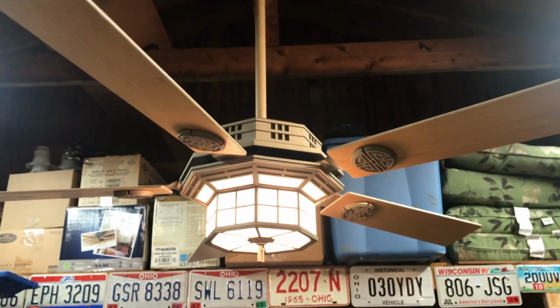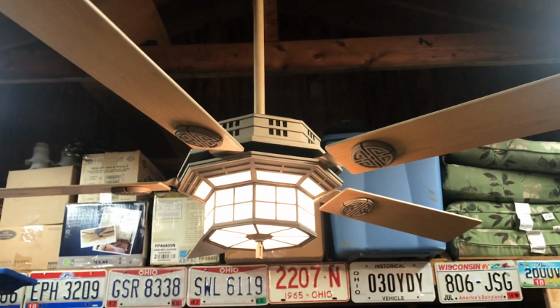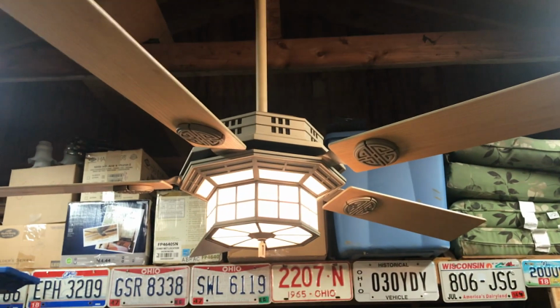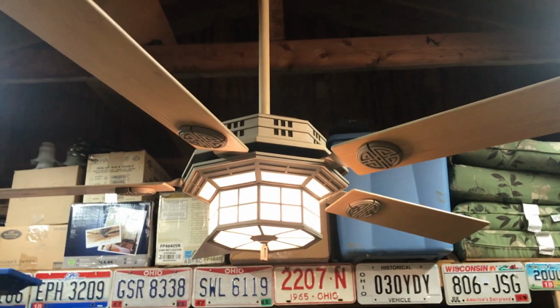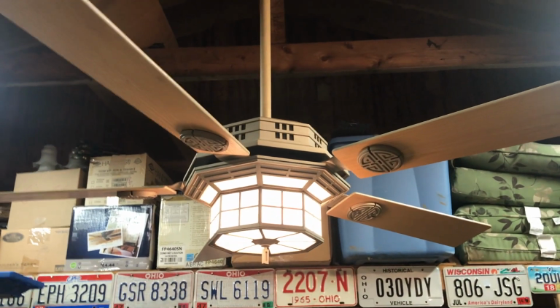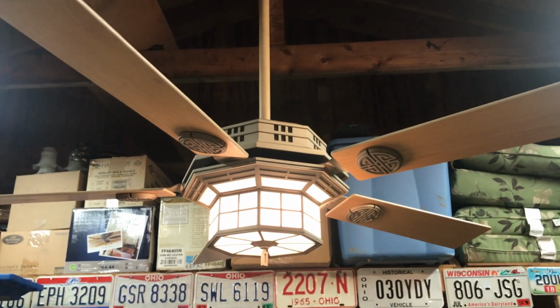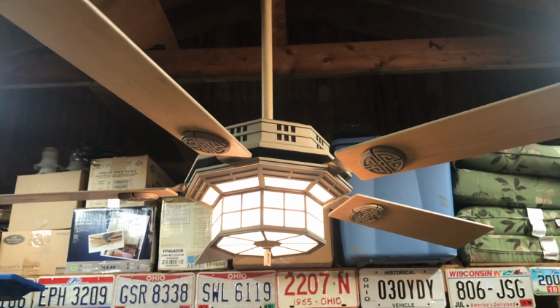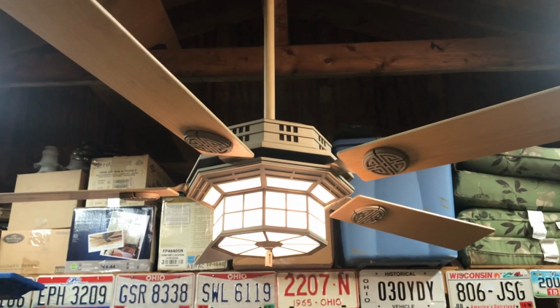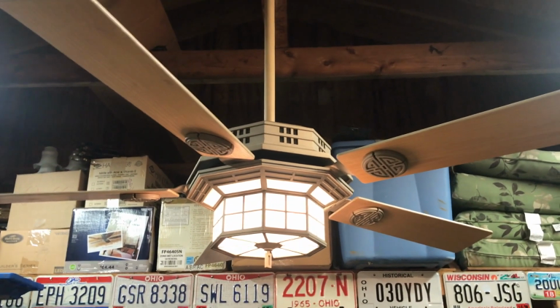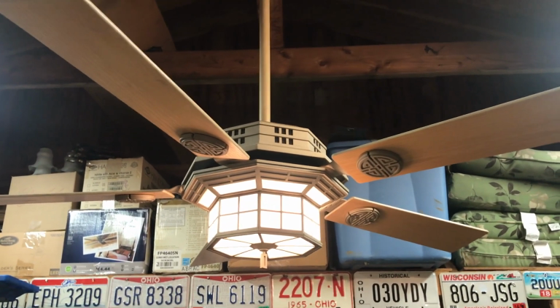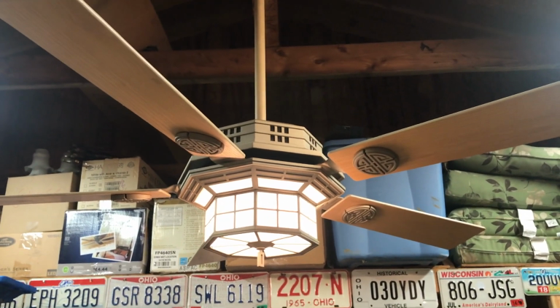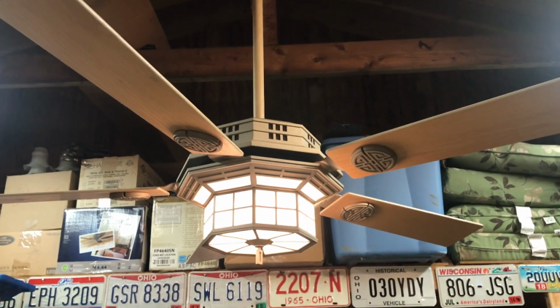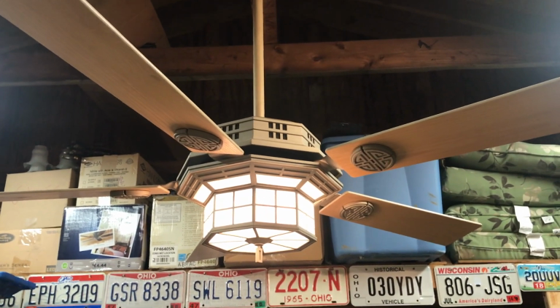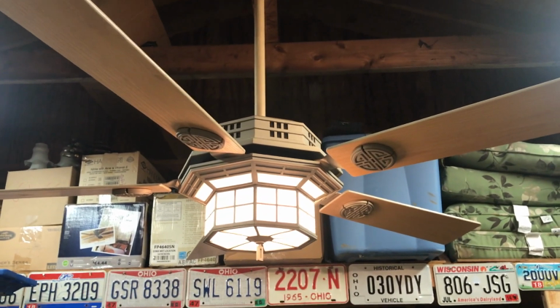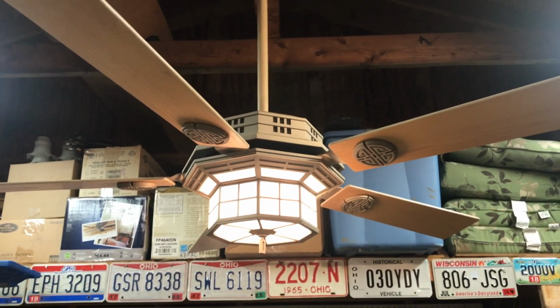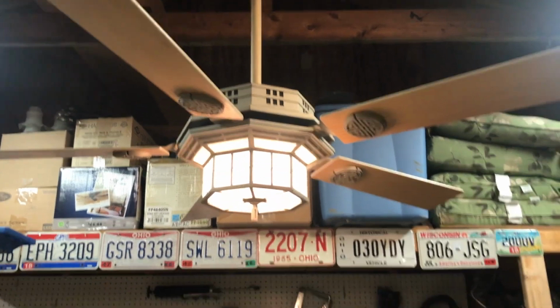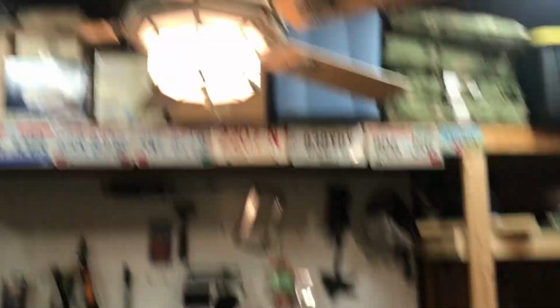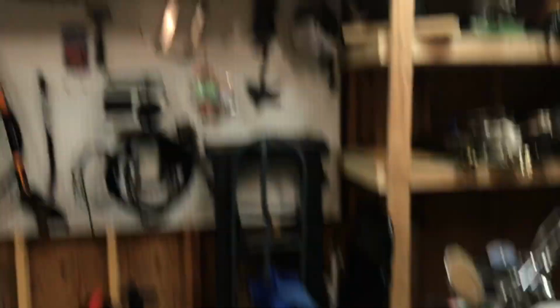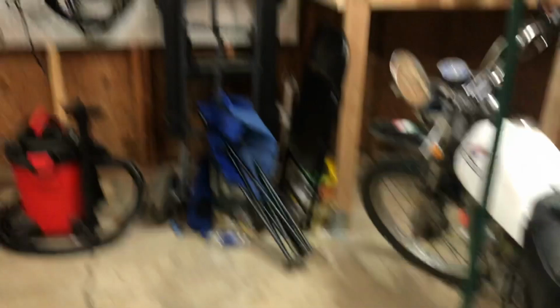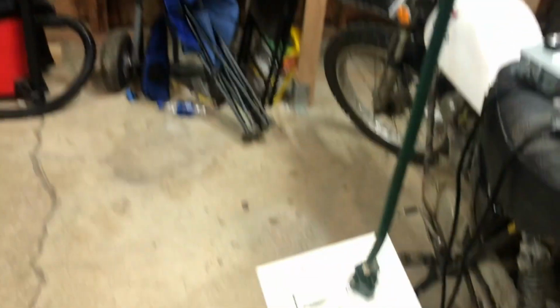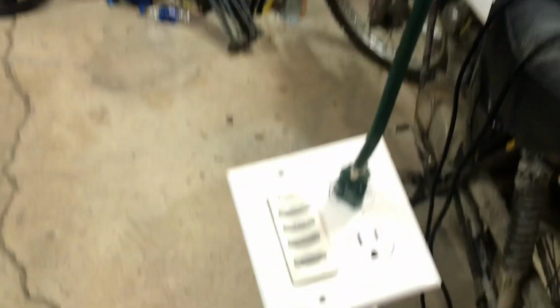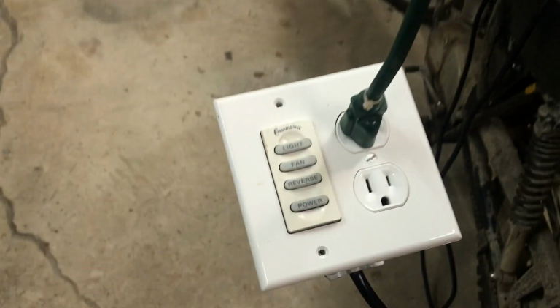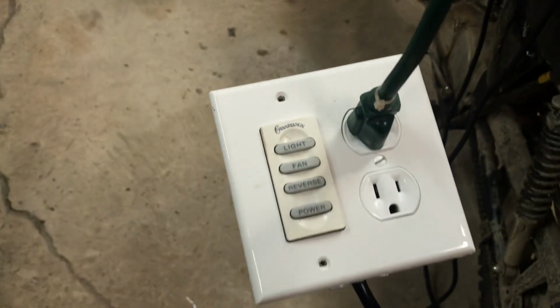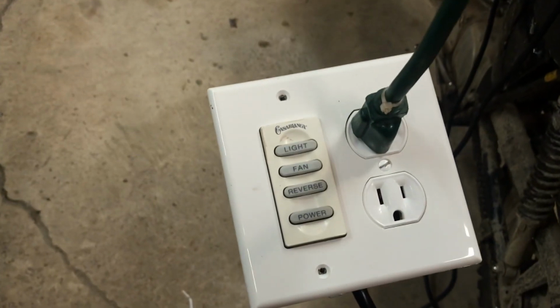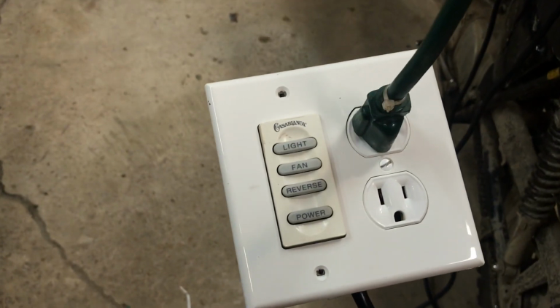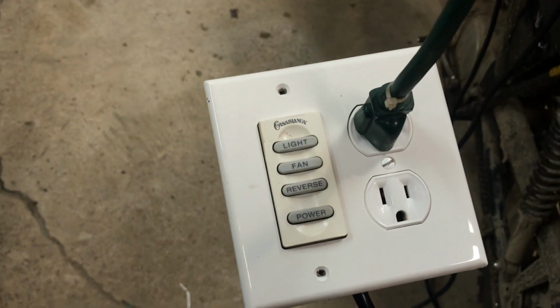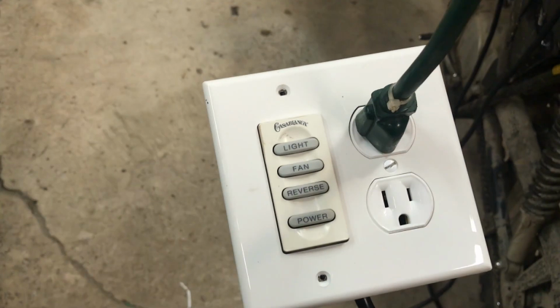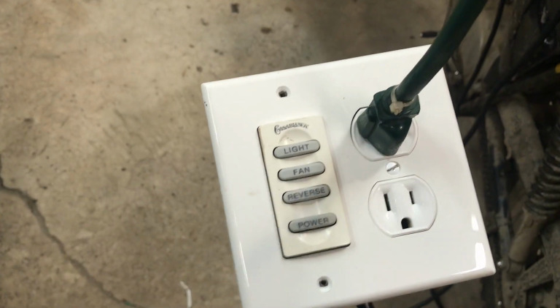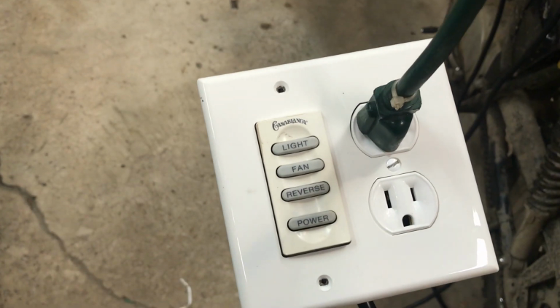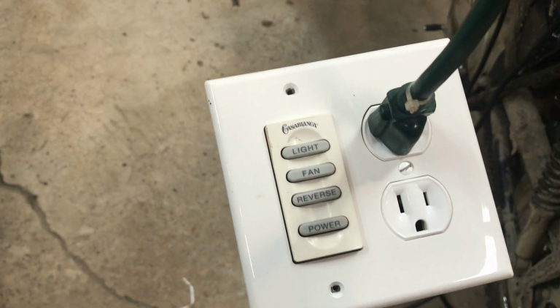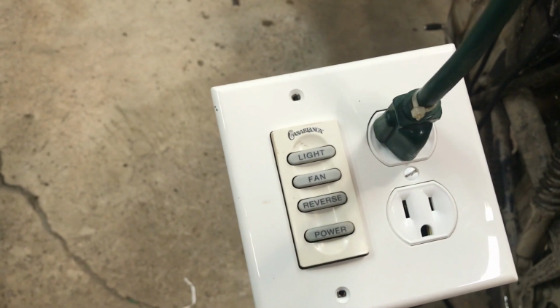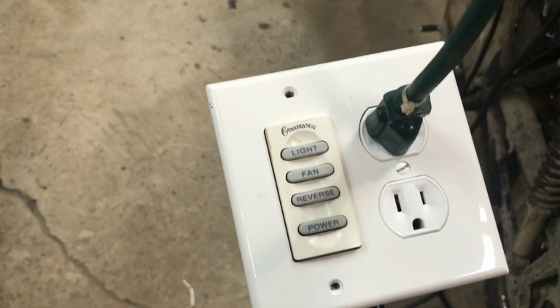It uses an XLP motor. It's an IntelliTouch fan with a W33 control — this is the control that came with the fan.